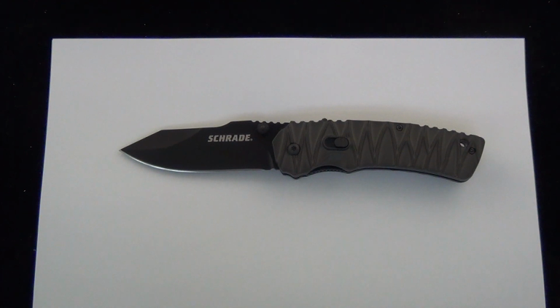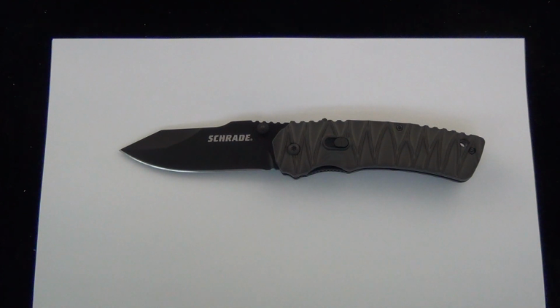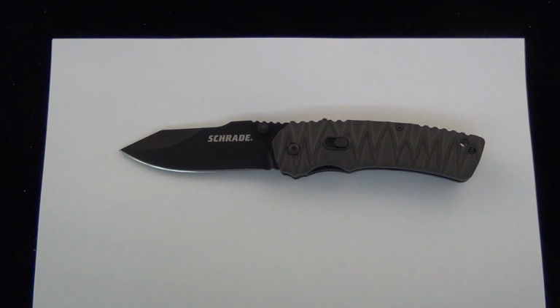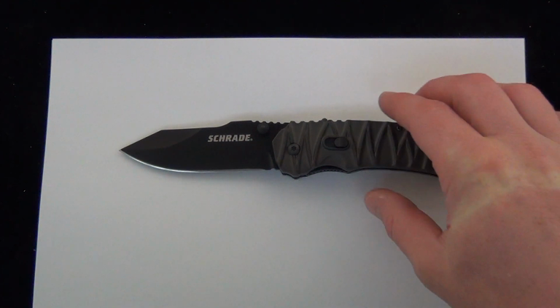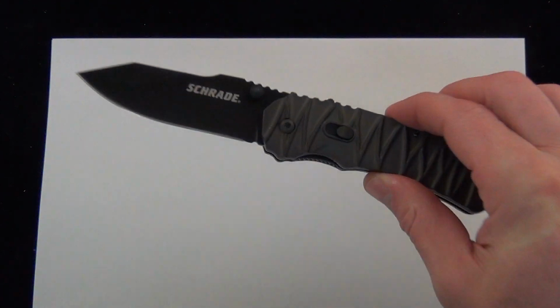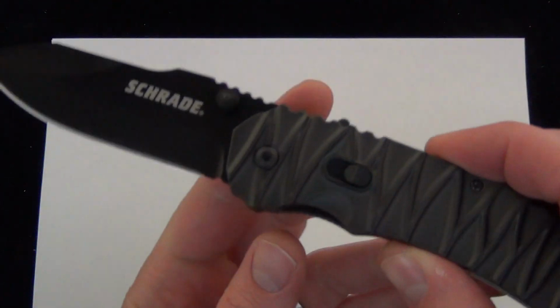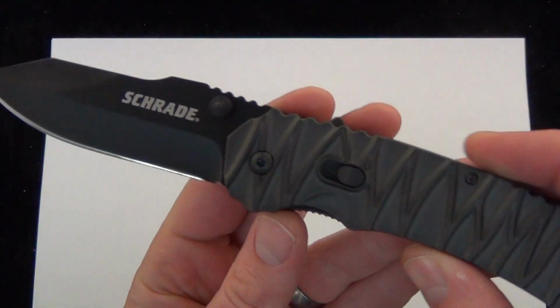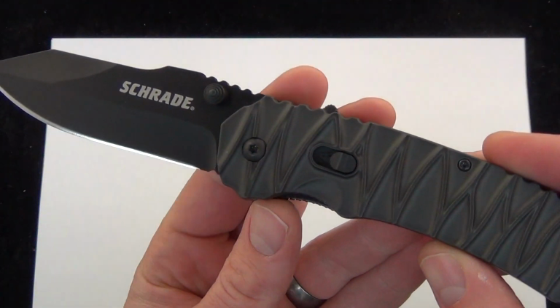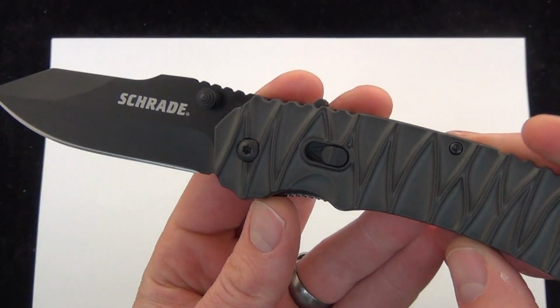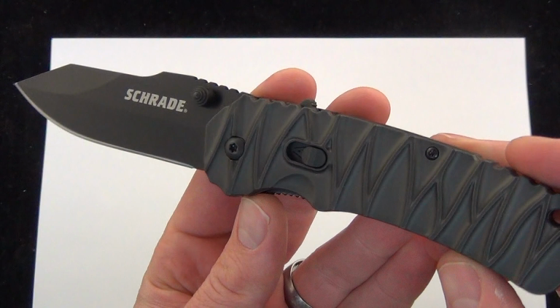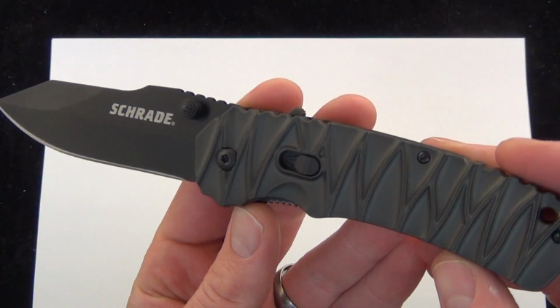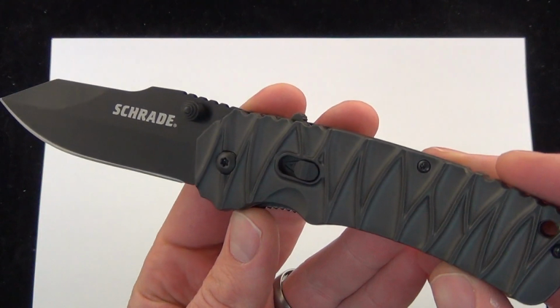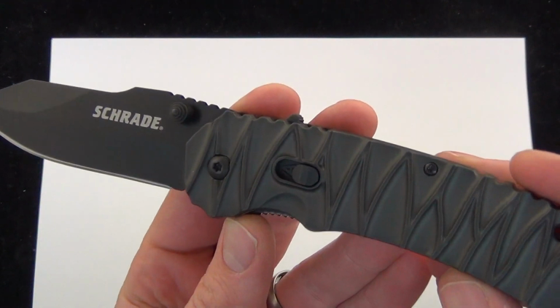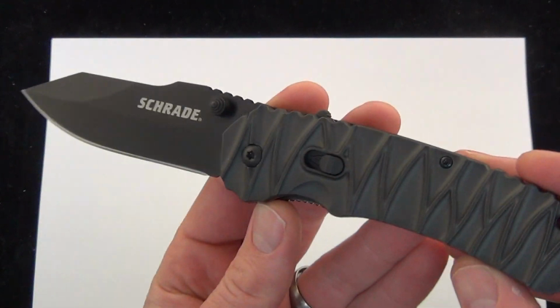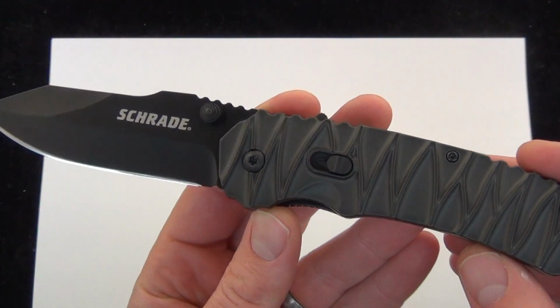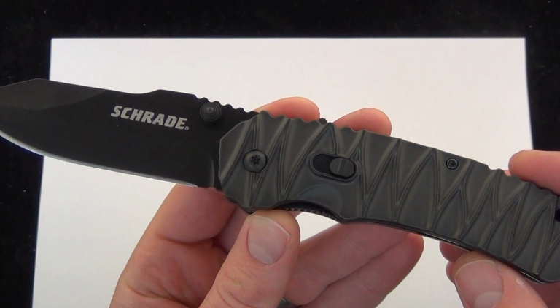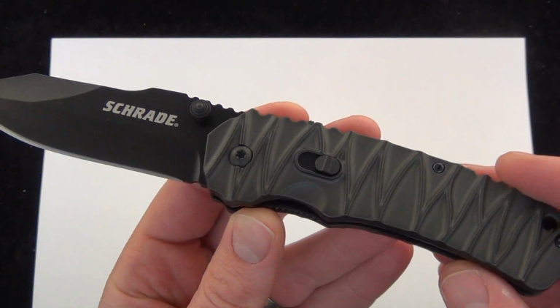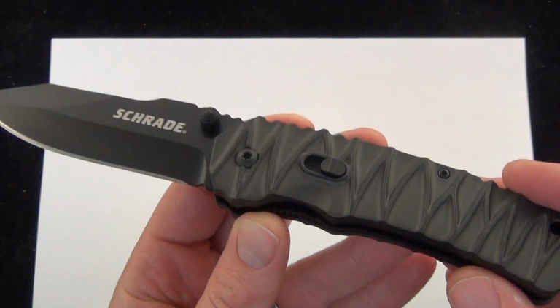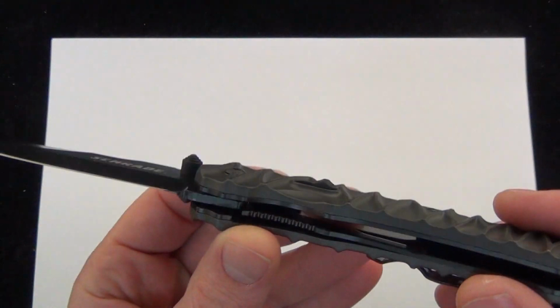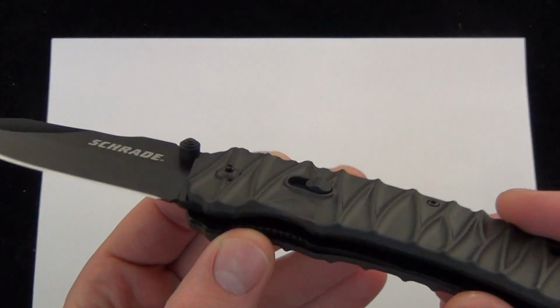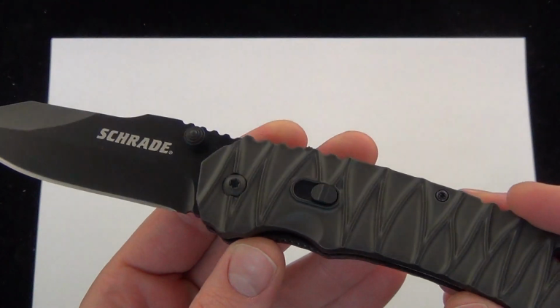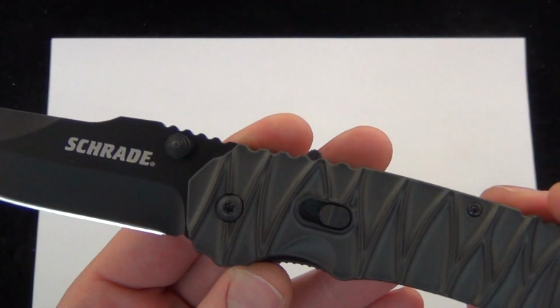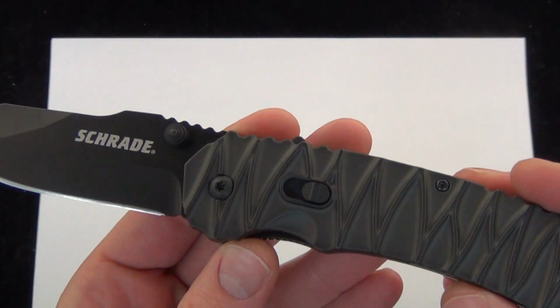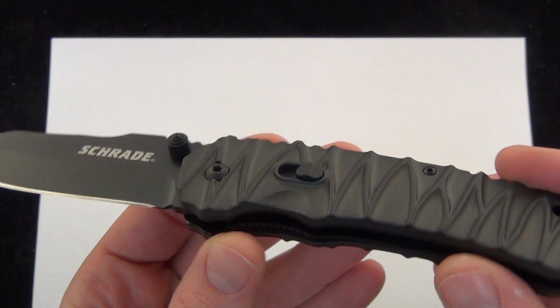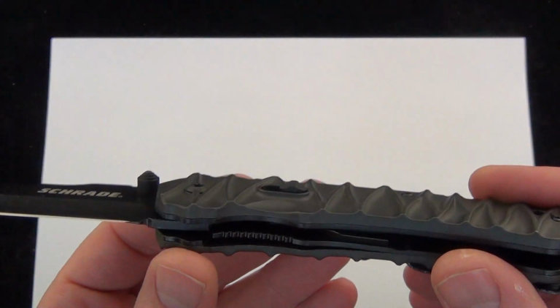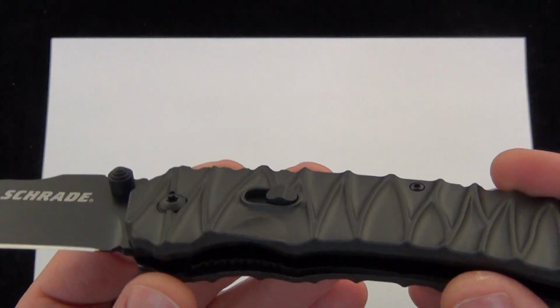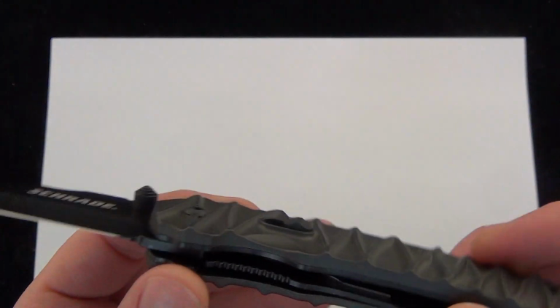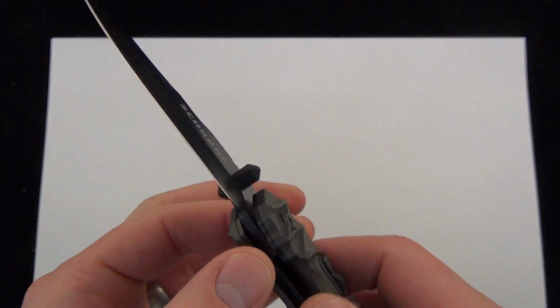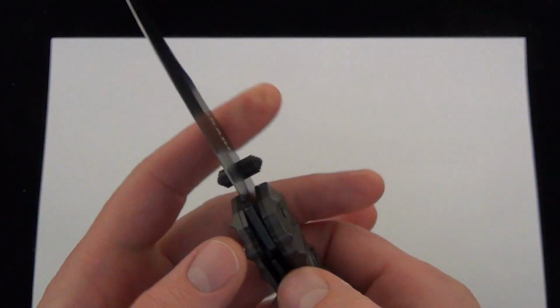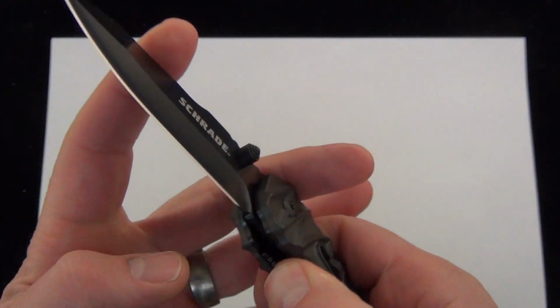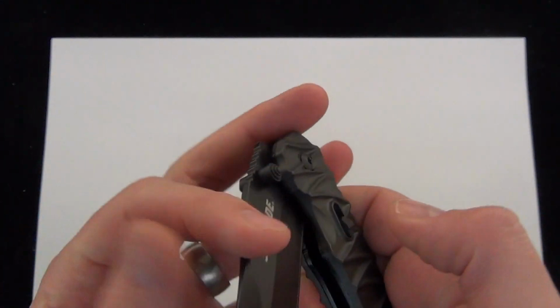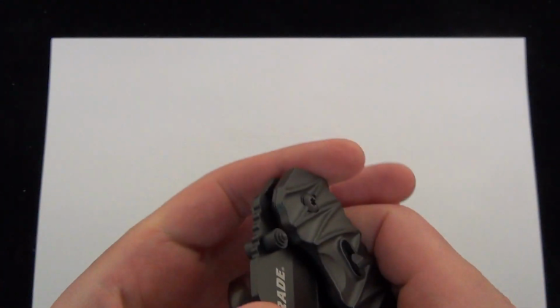This is a dual action, spring assisted blade, manual folder — so not an auto, but a spring assisted and manual folder, dual action by Schrade. Really interesting.